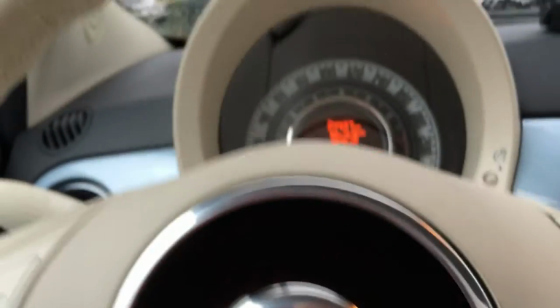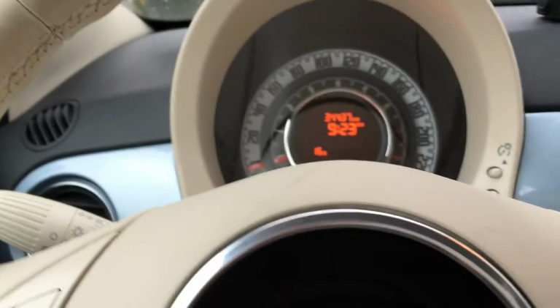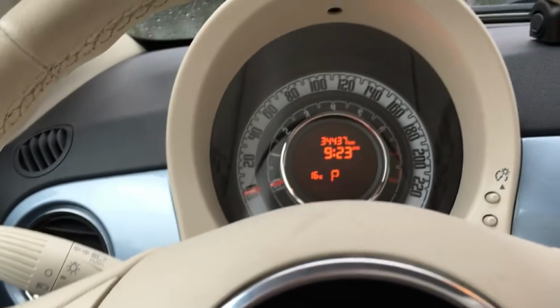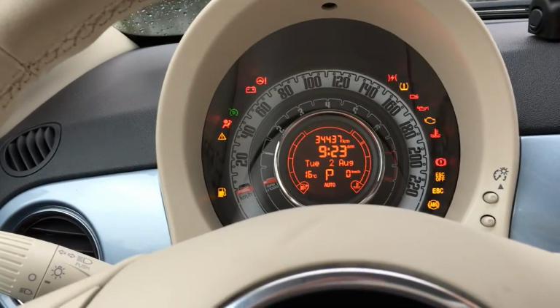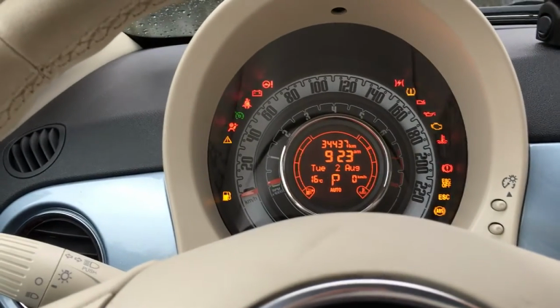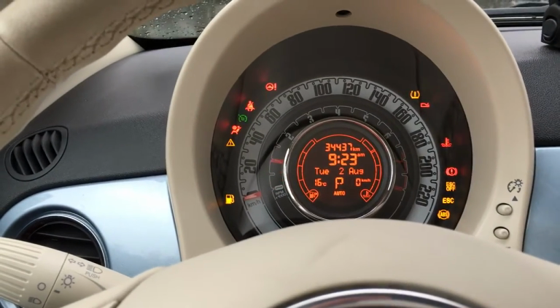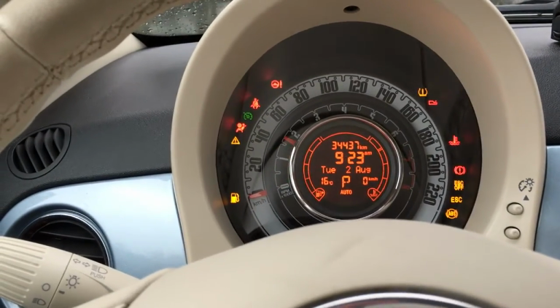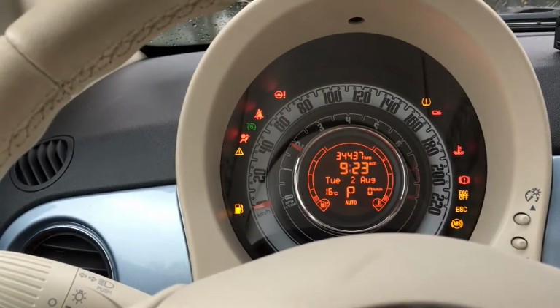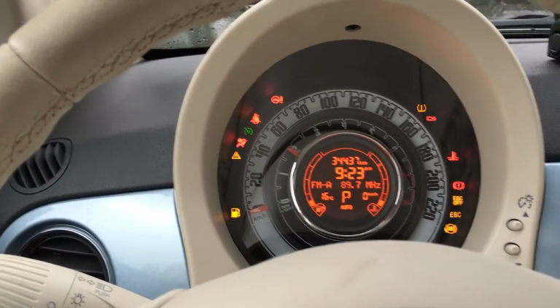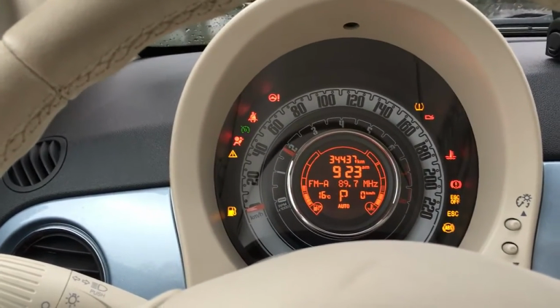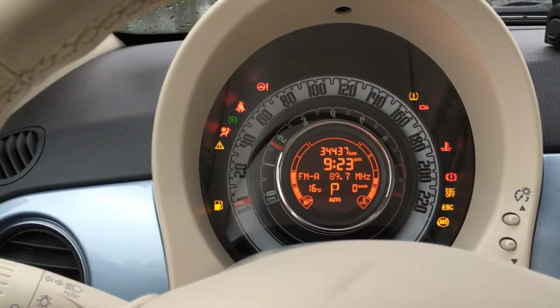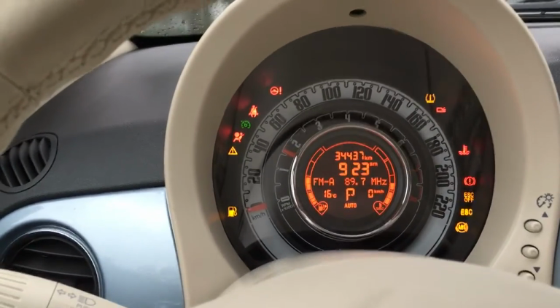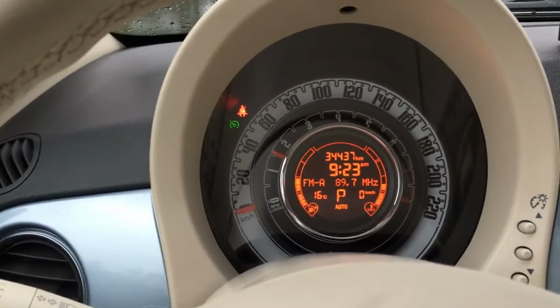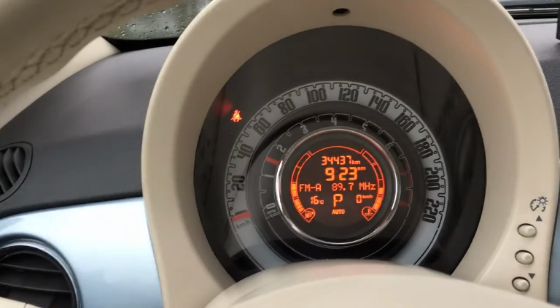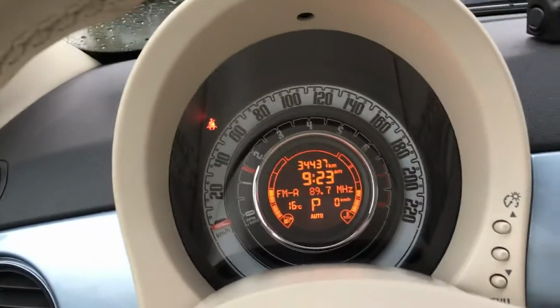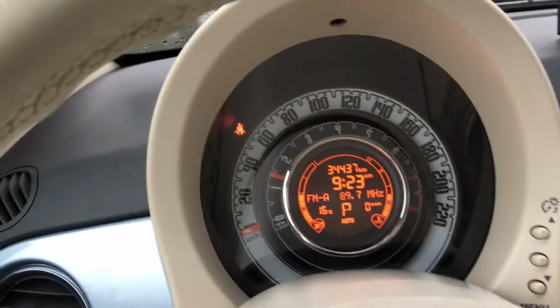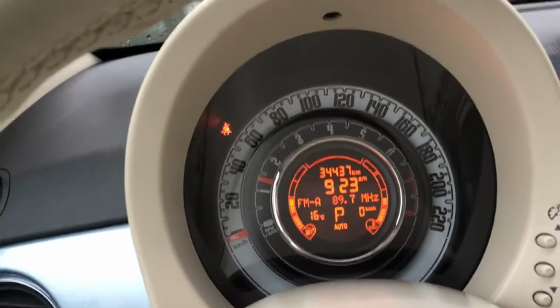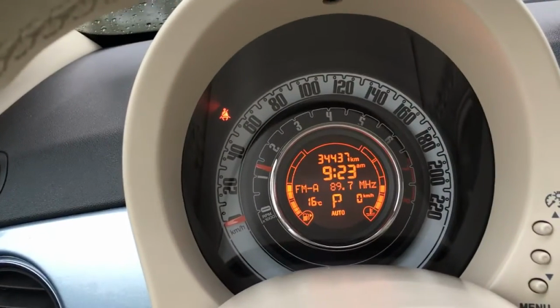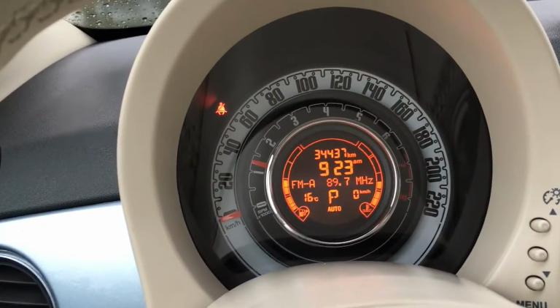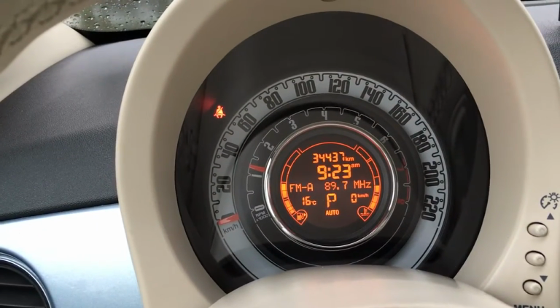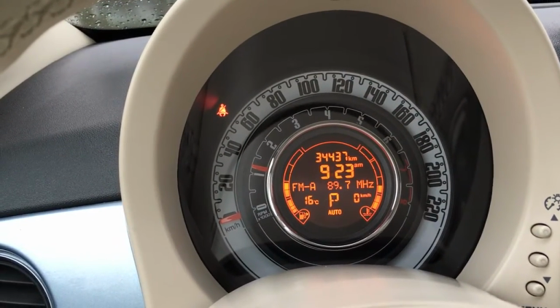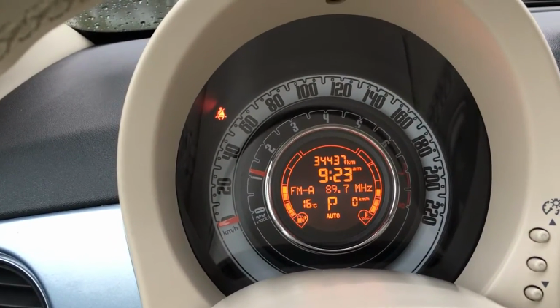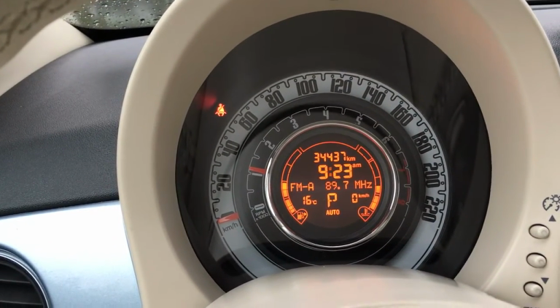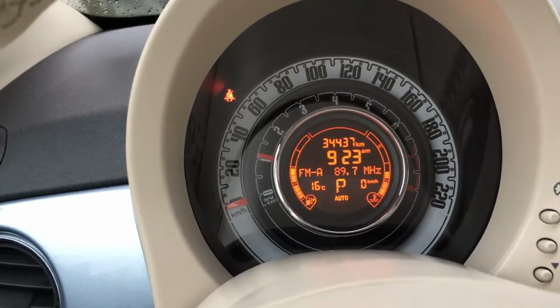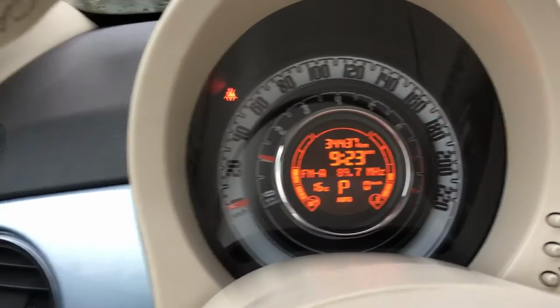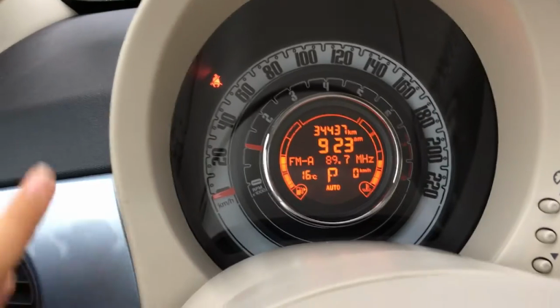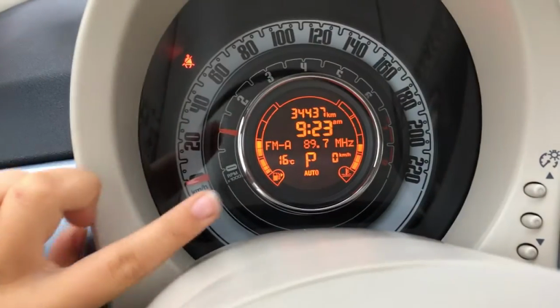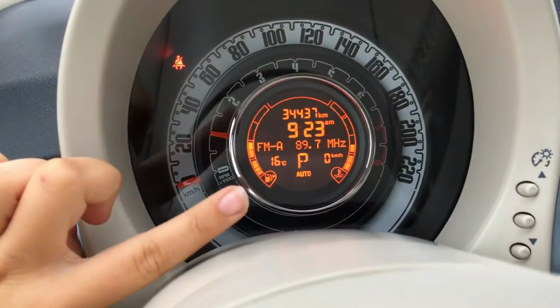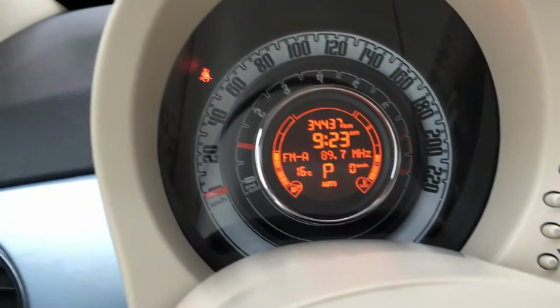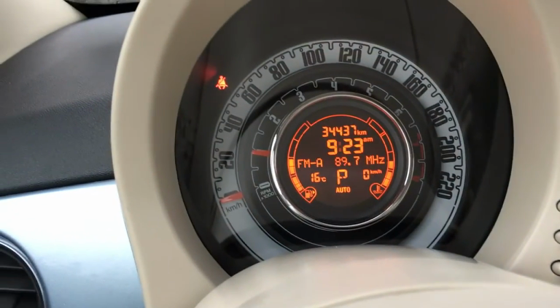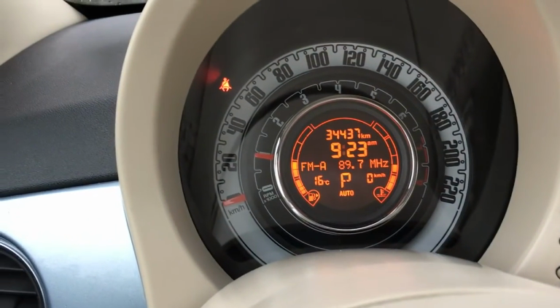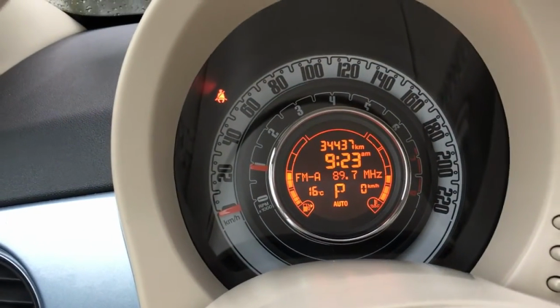On the dash, it tells you the time, your odometer, what gear you're in, the temperature outside, the radio station you're listening to, how empty and full your gas tank is, and how hot your engine is. You also have that digital speedometer, where it's currently saying zero kilometers an hour.